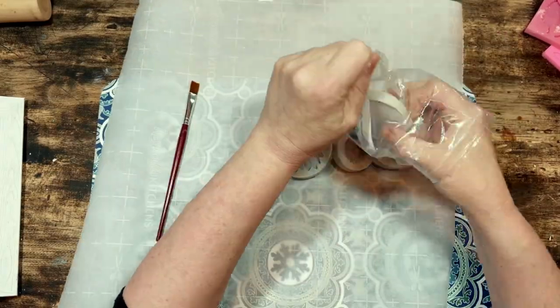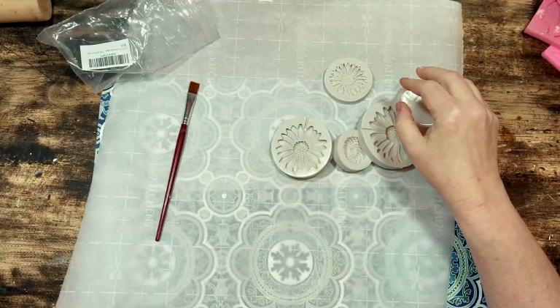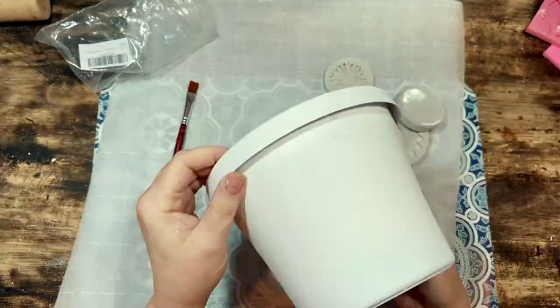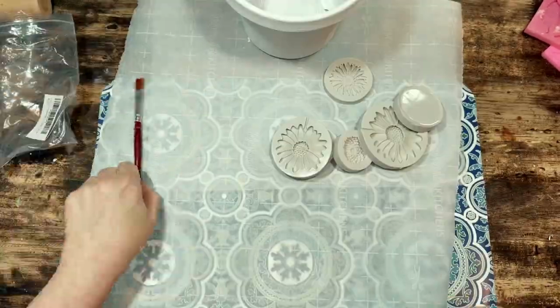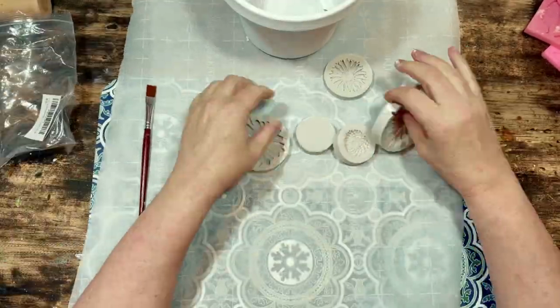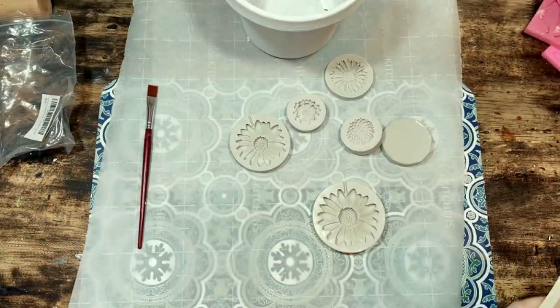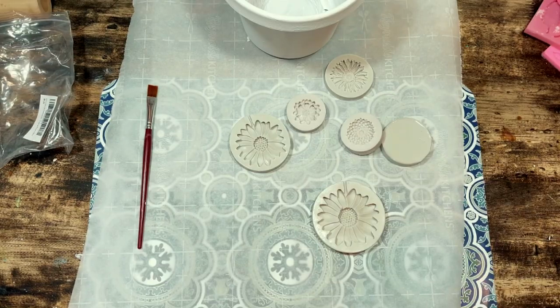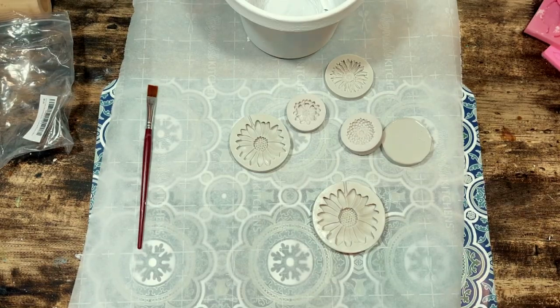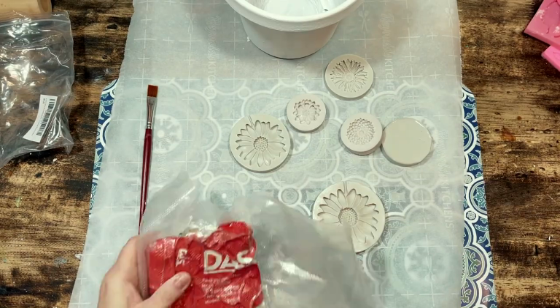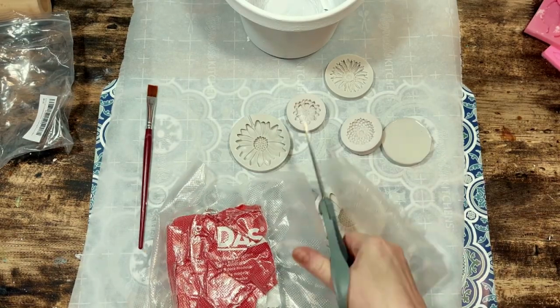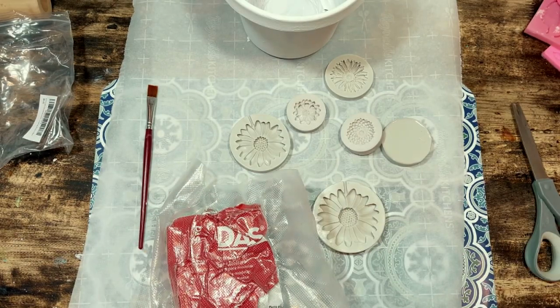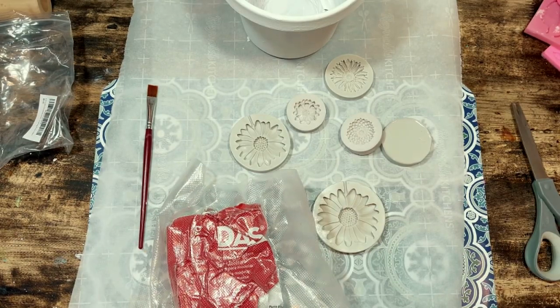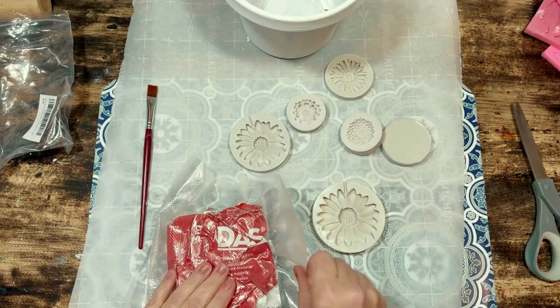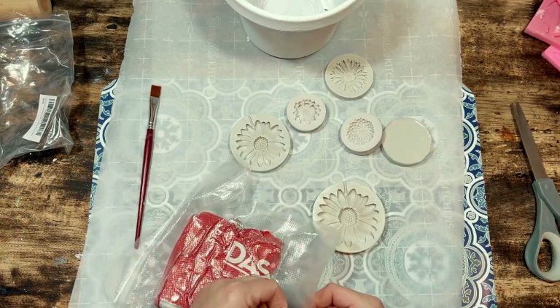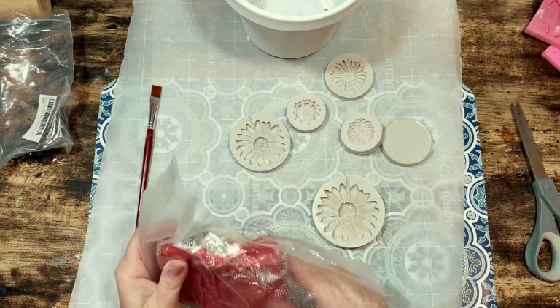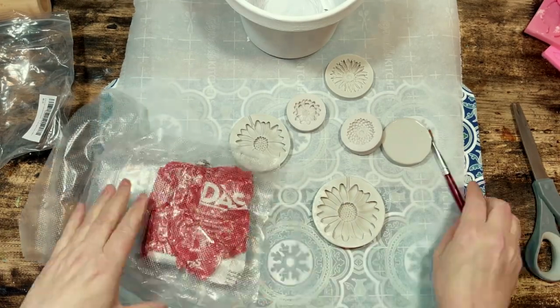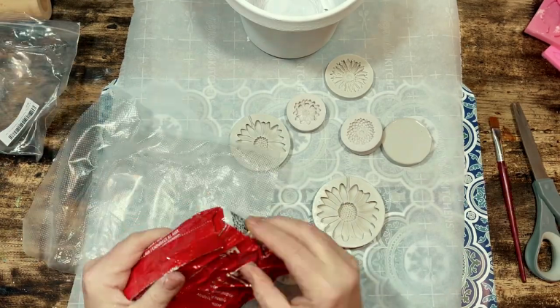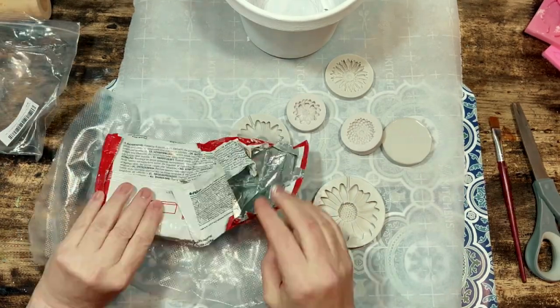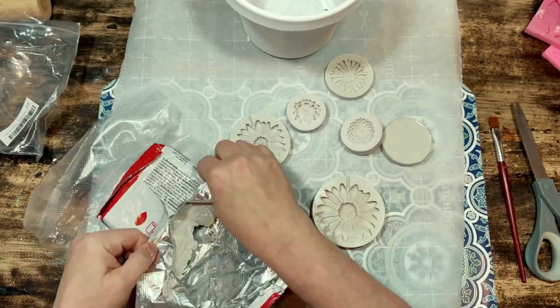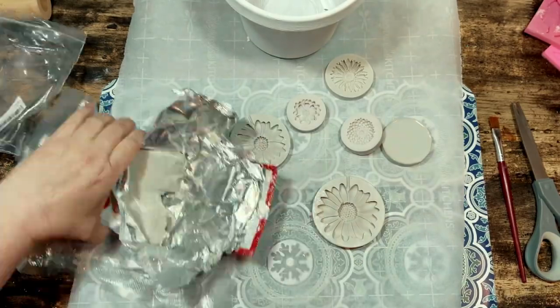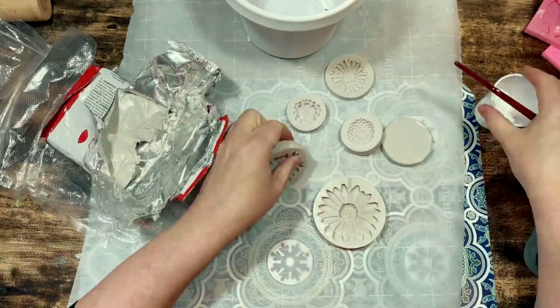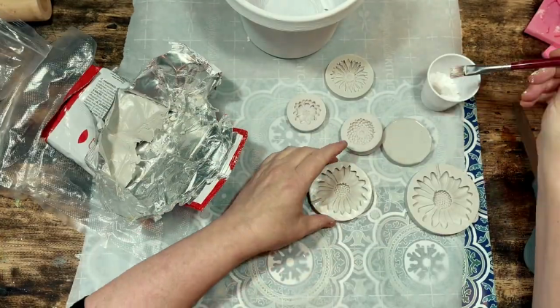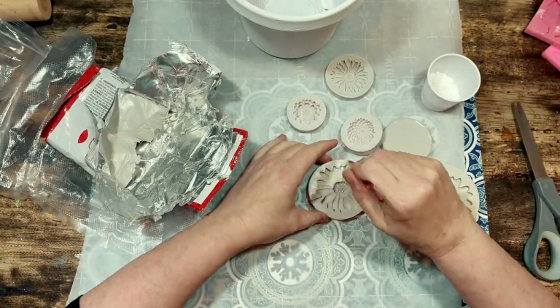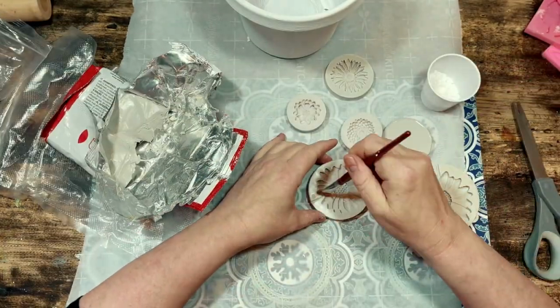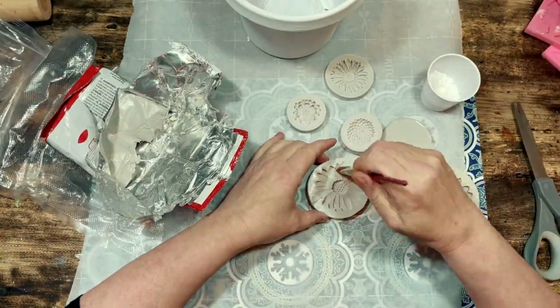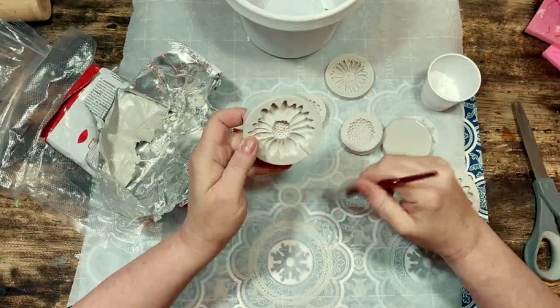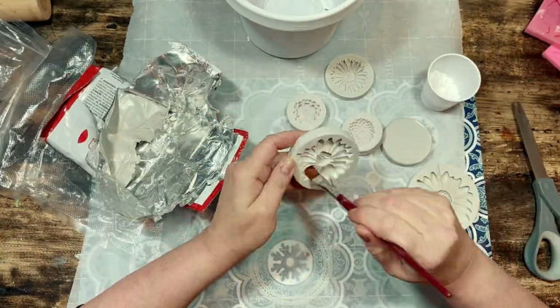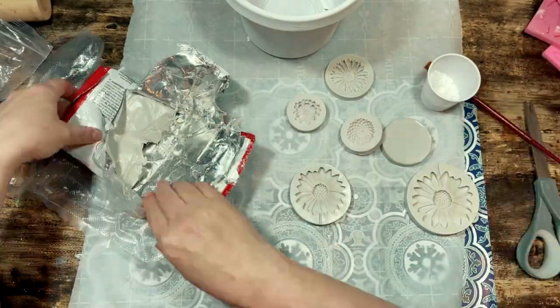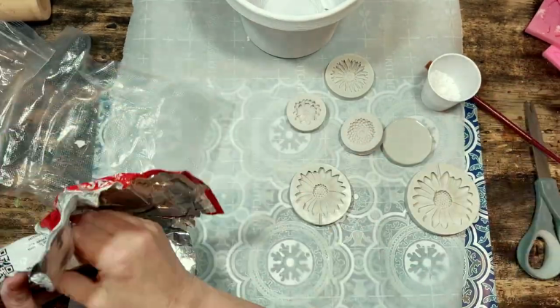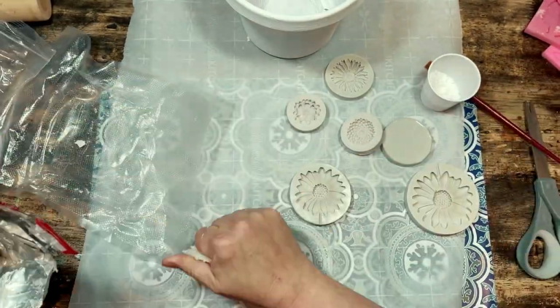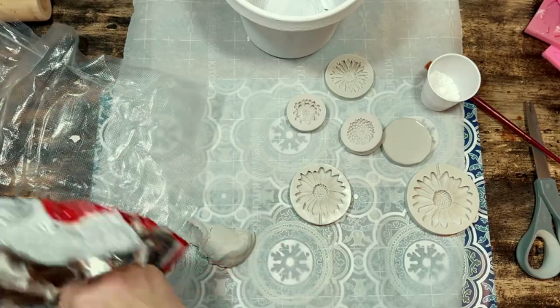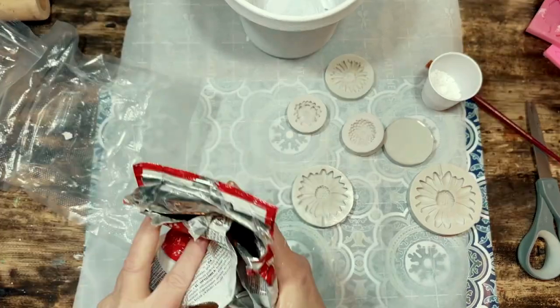I bought this large set of flower molds on Amazon — I will link them for you below — and I had some DAS, that's D-A-S, air dry clay left over from a previous project, but I will link that for you below as well.